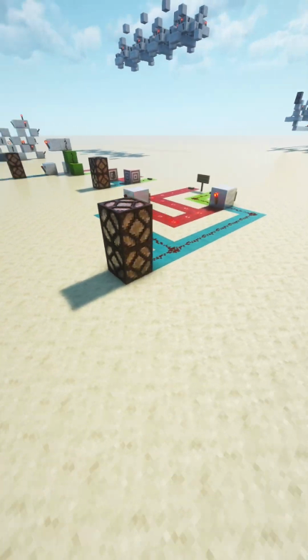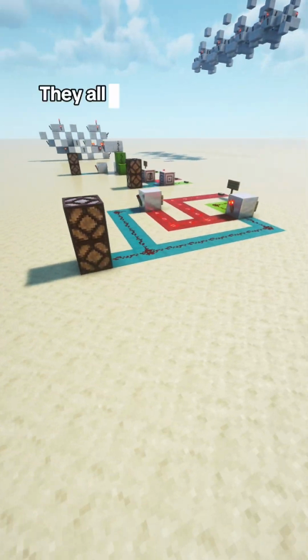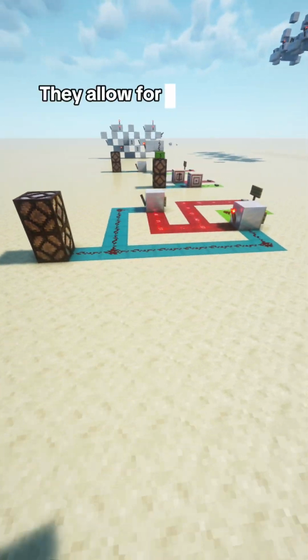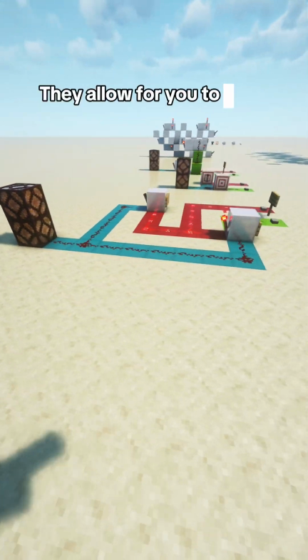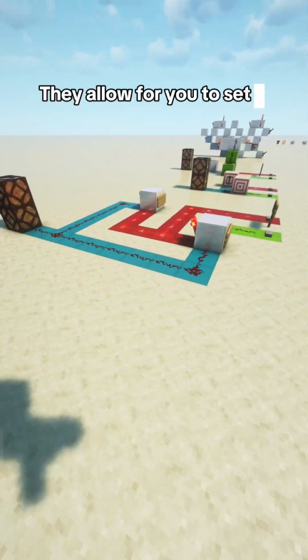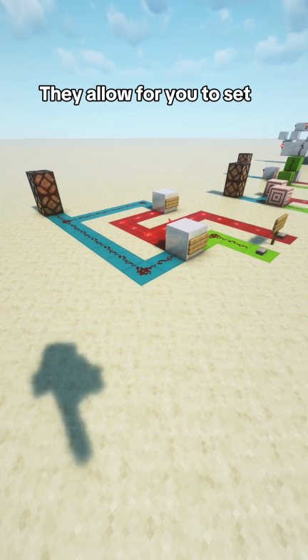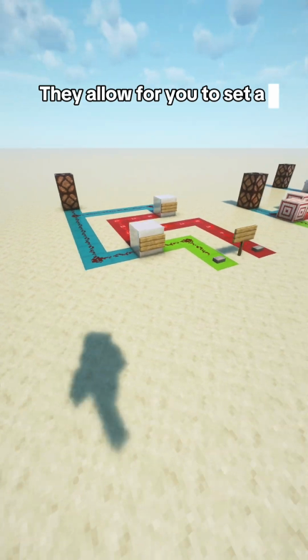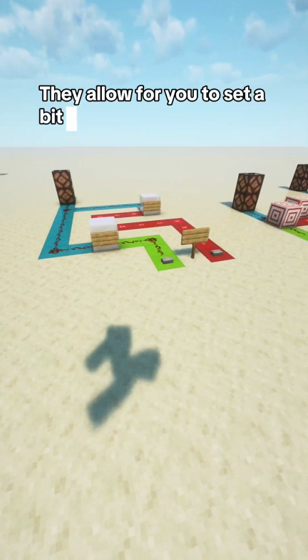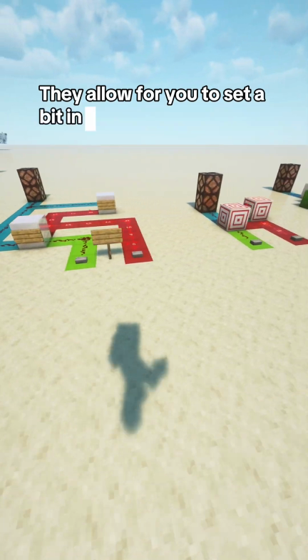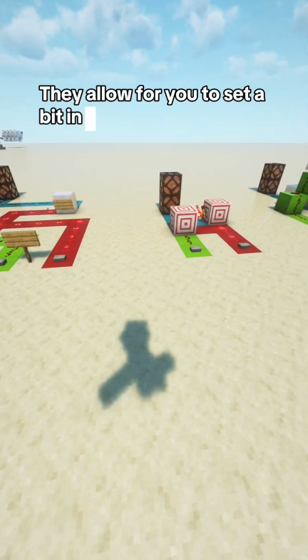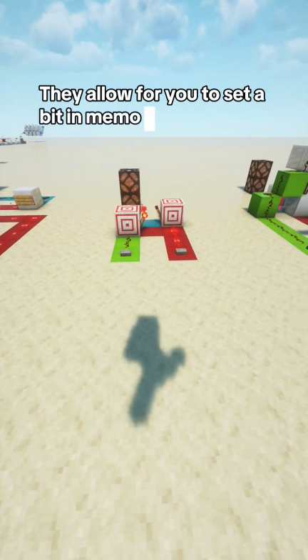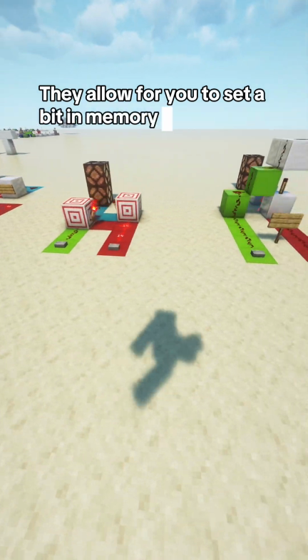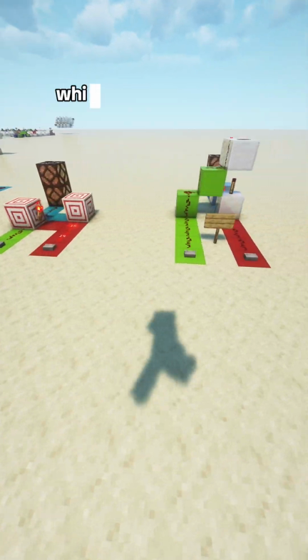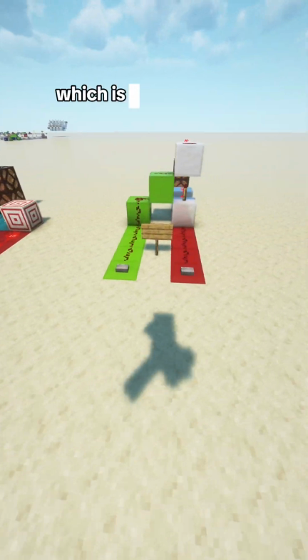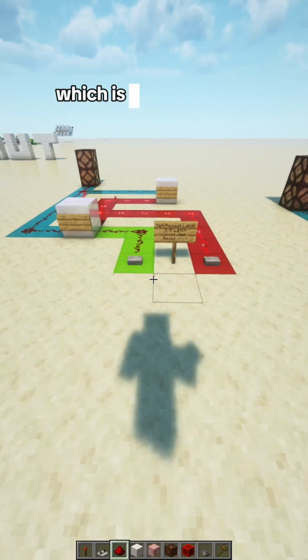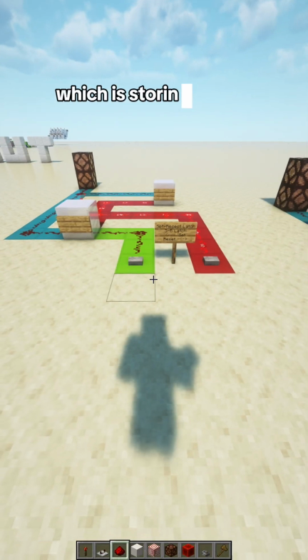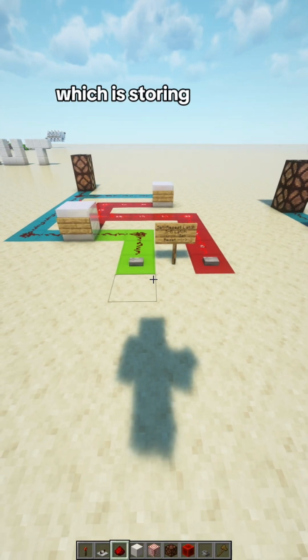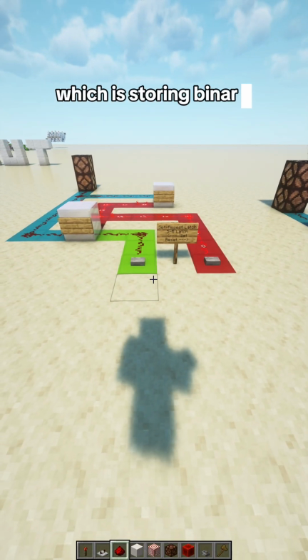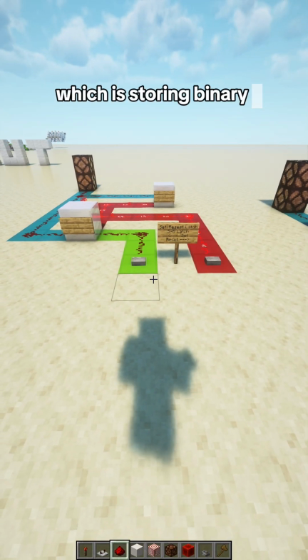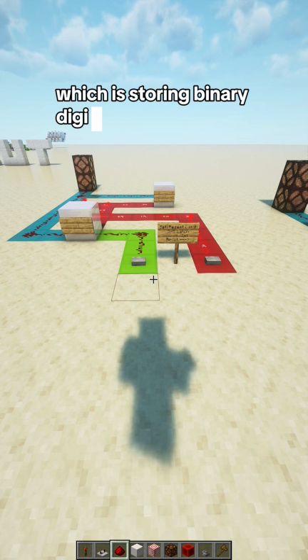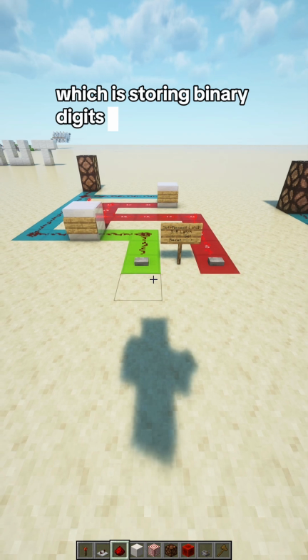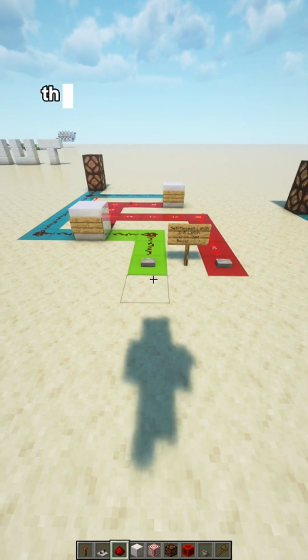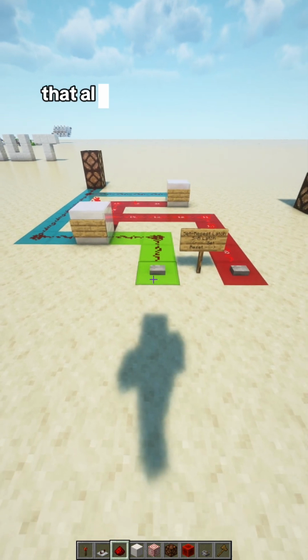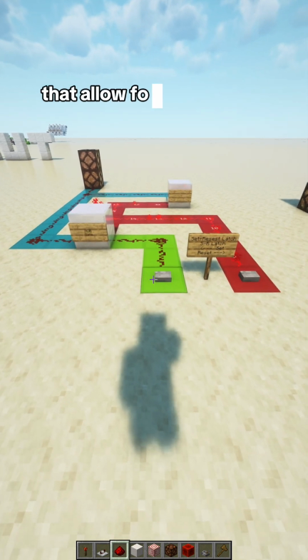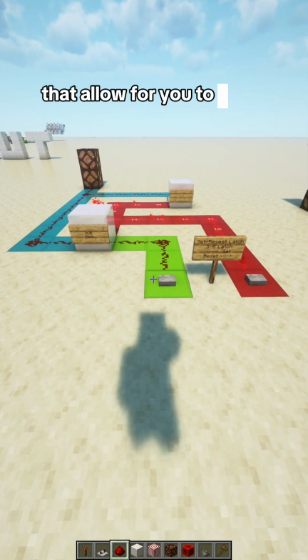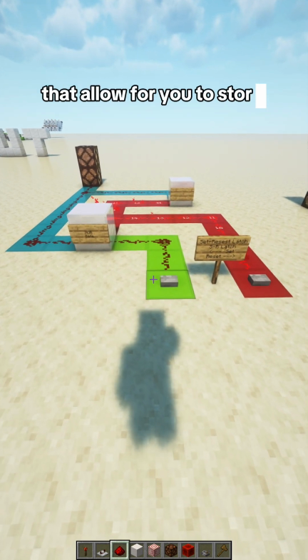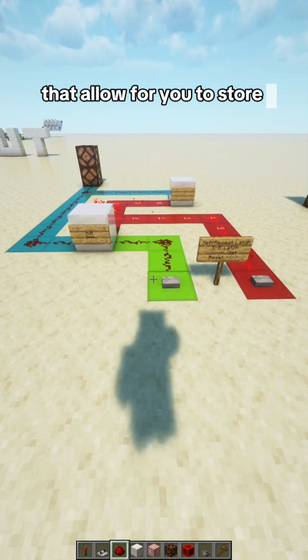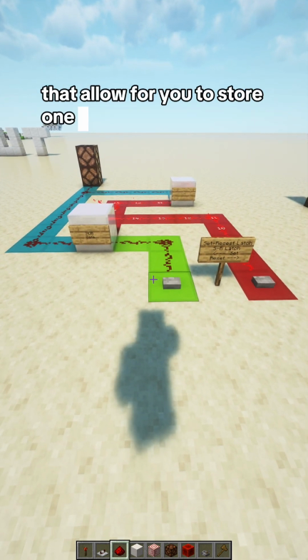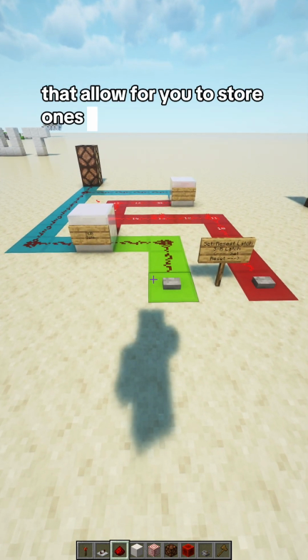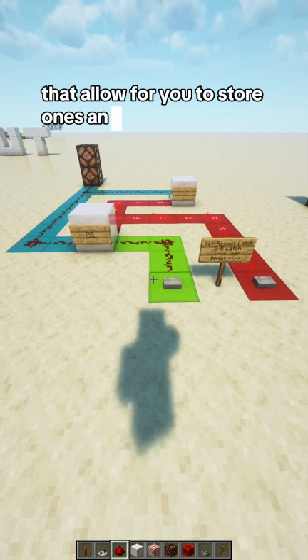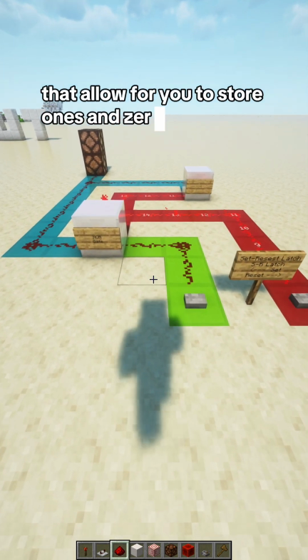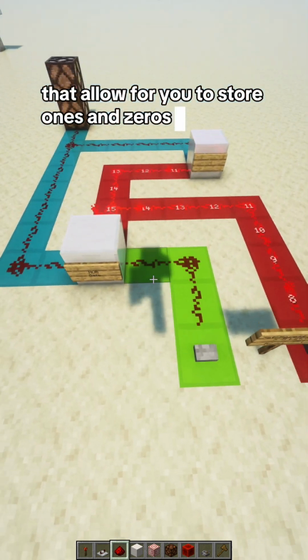SR latches allow for you to set a bit in memory, which is storing binary digits, that allow for you to store 1s and 0s.